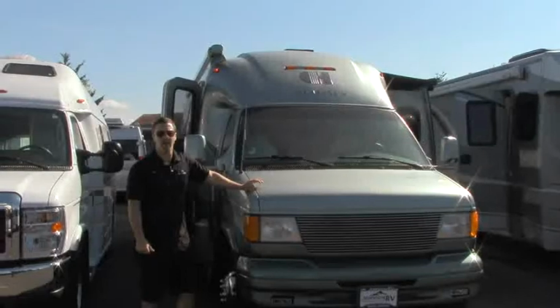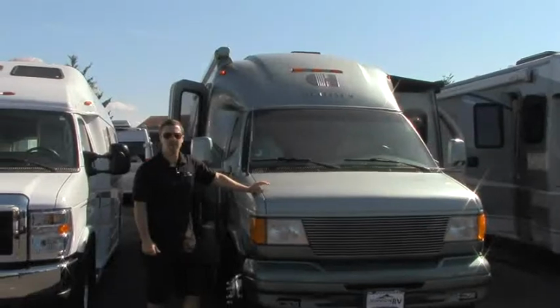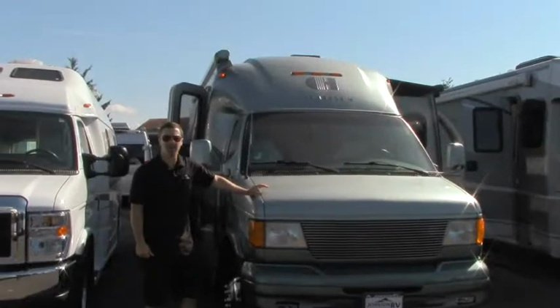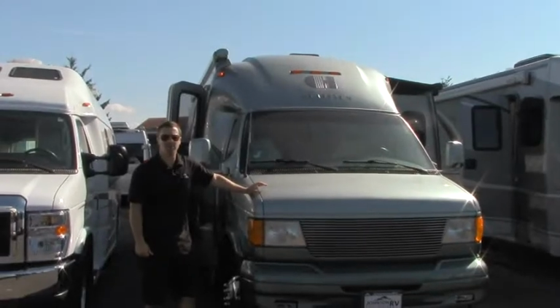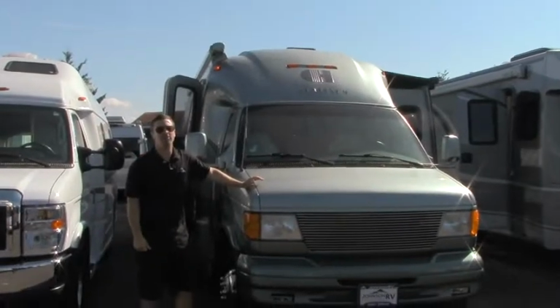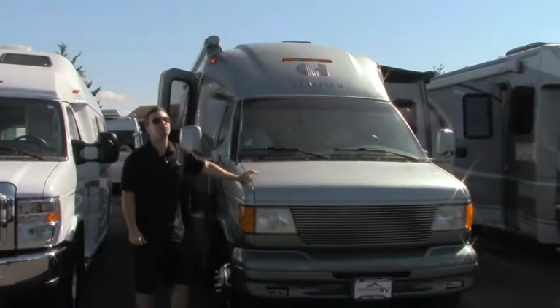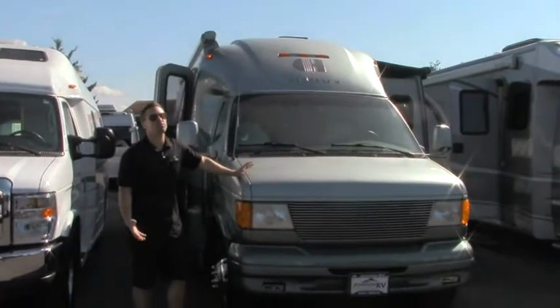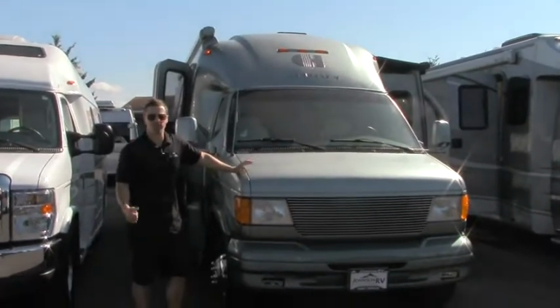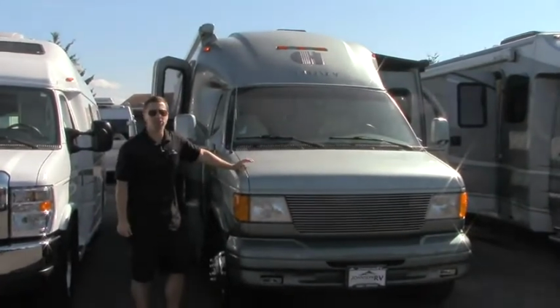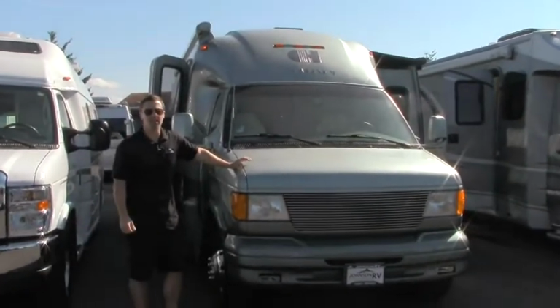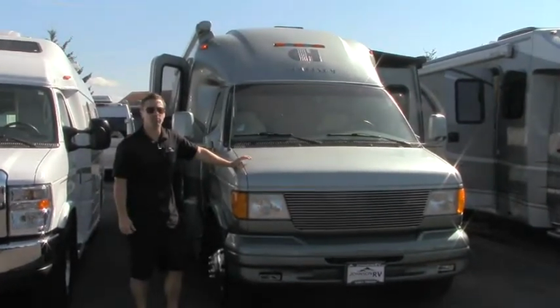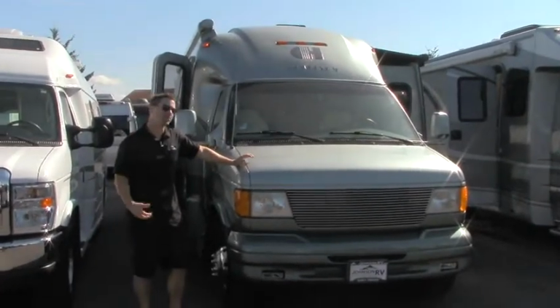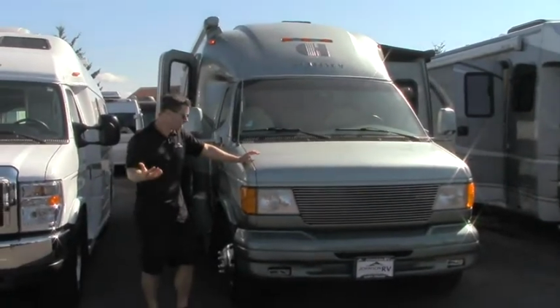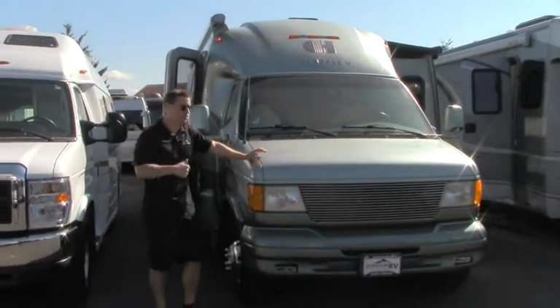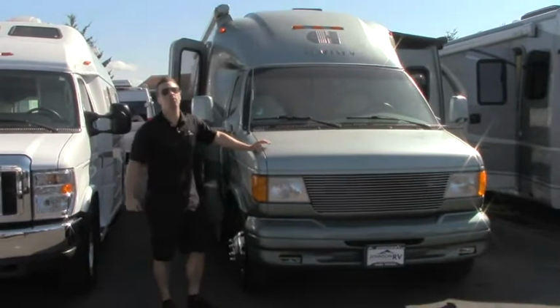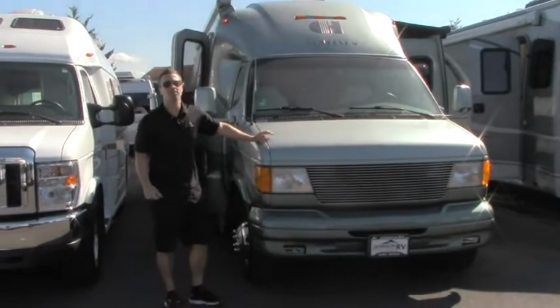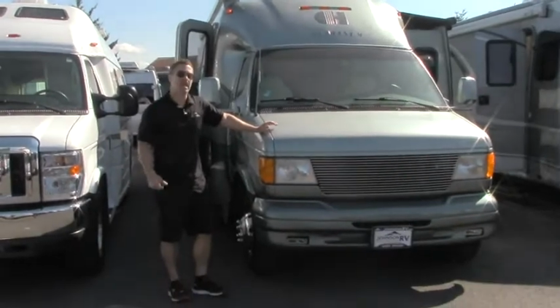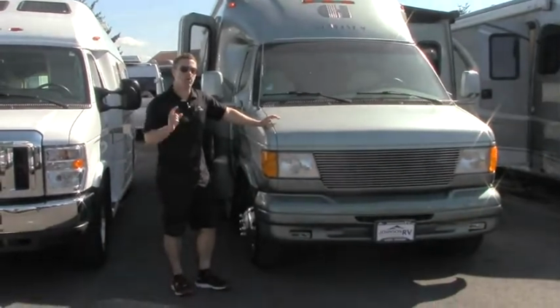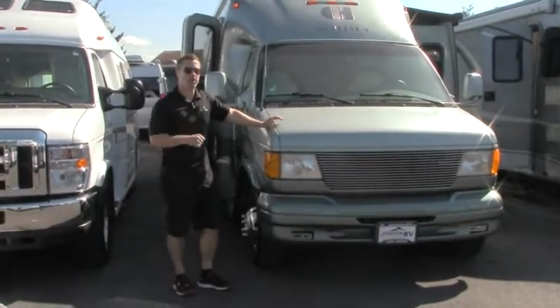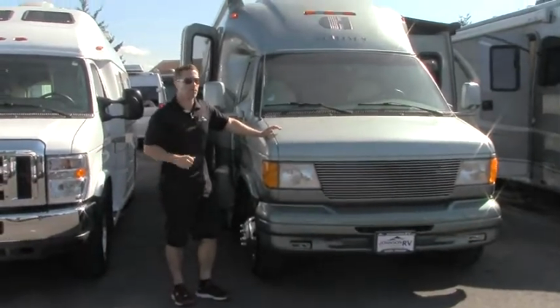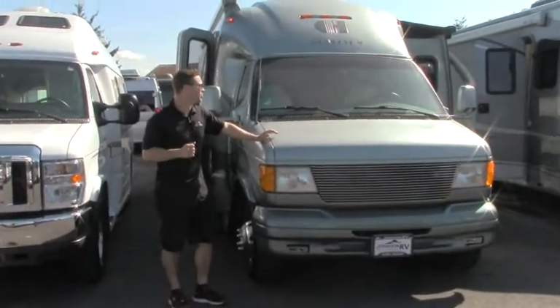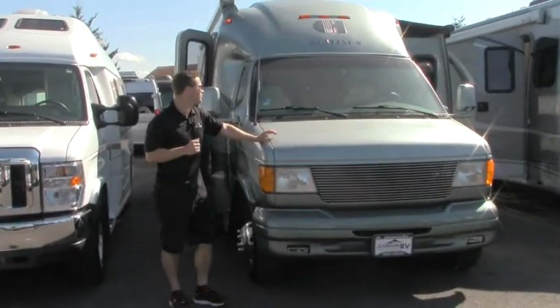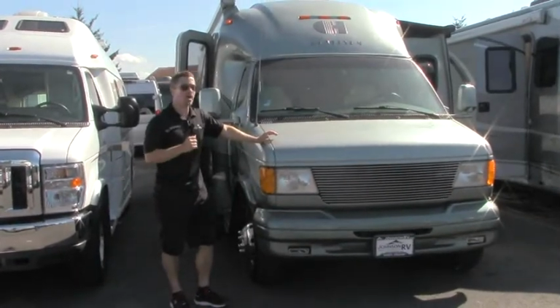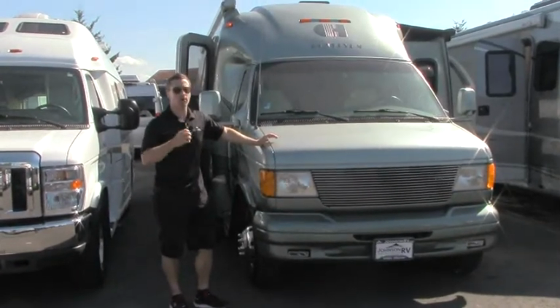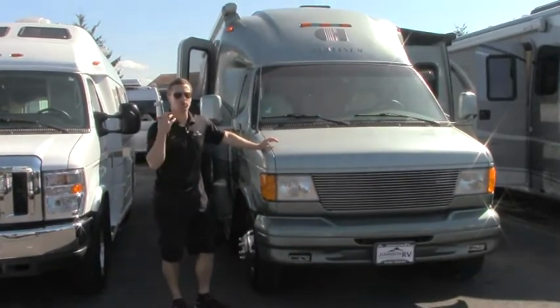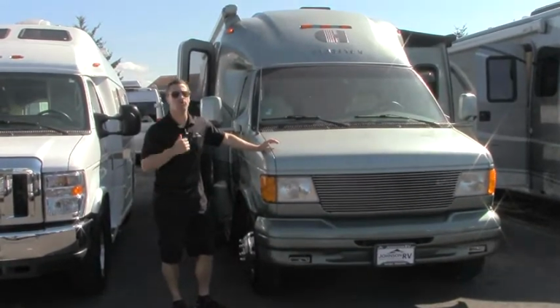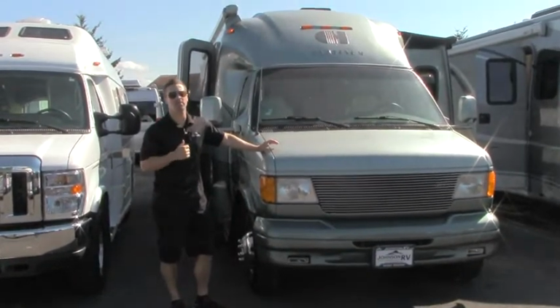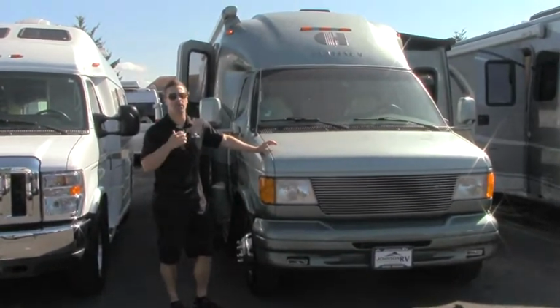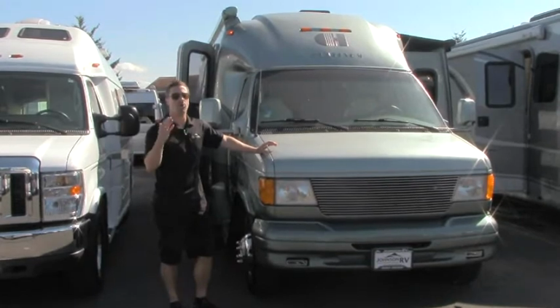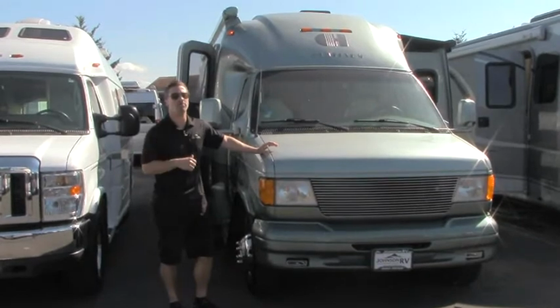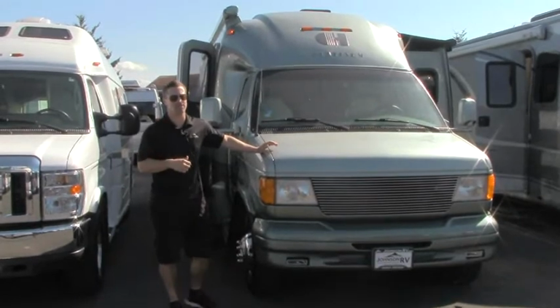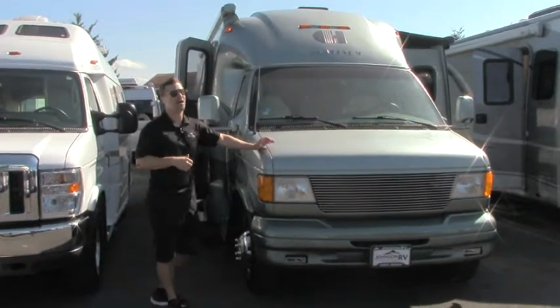Hey guys, Ben Maddox here at Johnson RV enjoying some beautiful sunshine today. We'd love for you to come out and enjoy it with us. And while you're out here, I want to make sure you guys check out one of our most beautiful and well-crafted pieces on the lot.